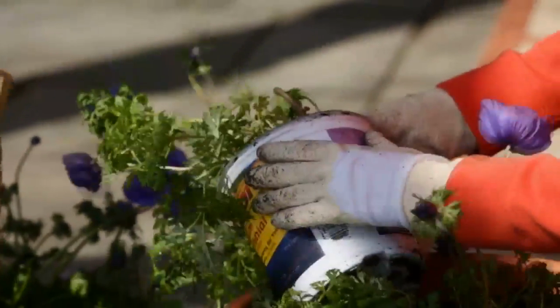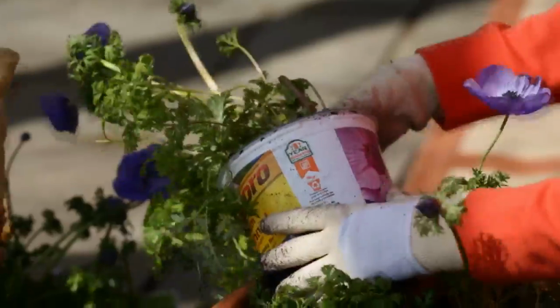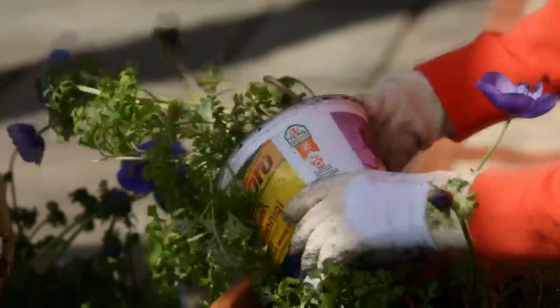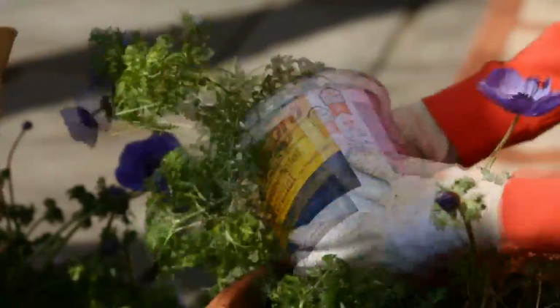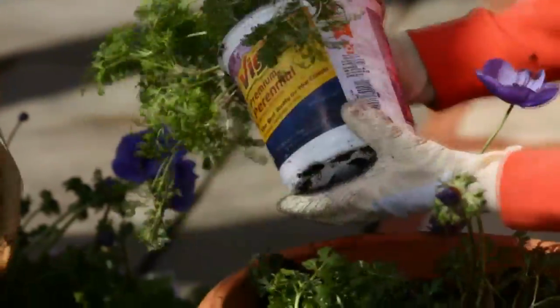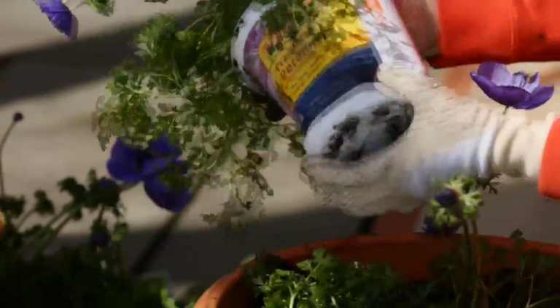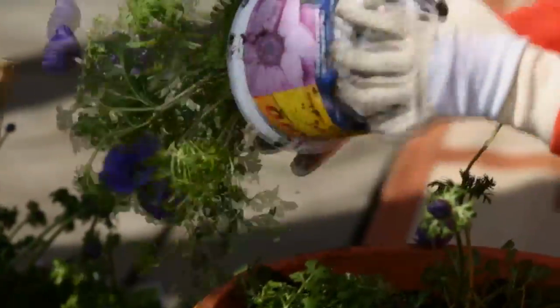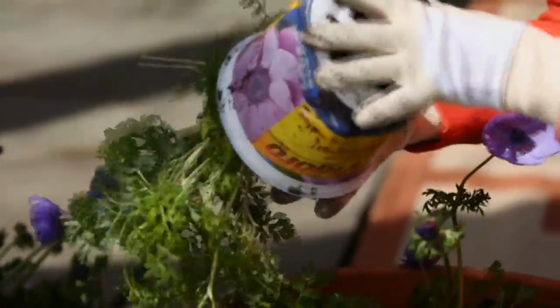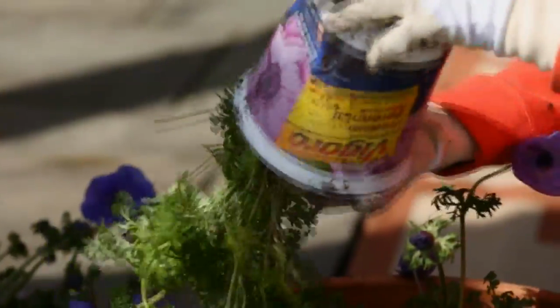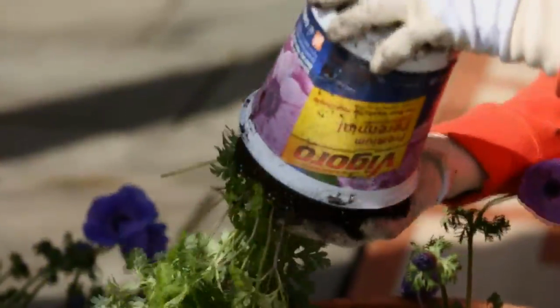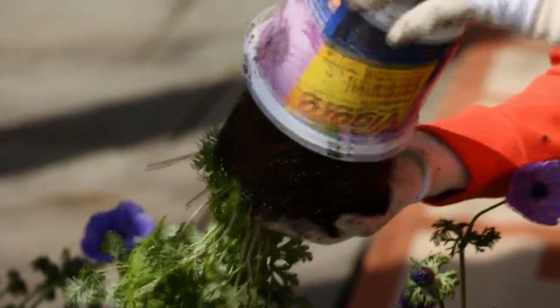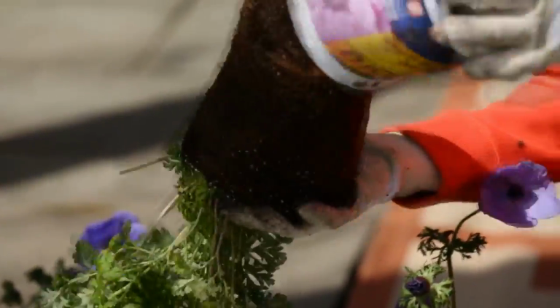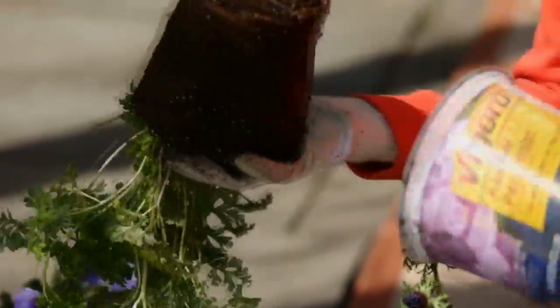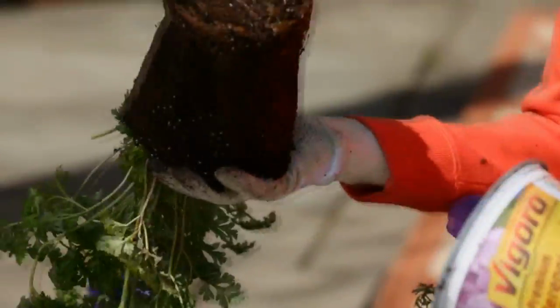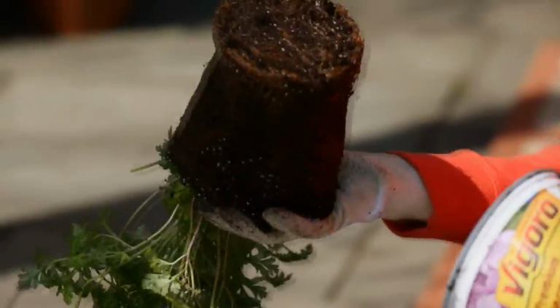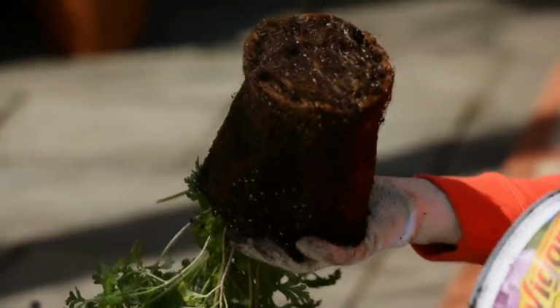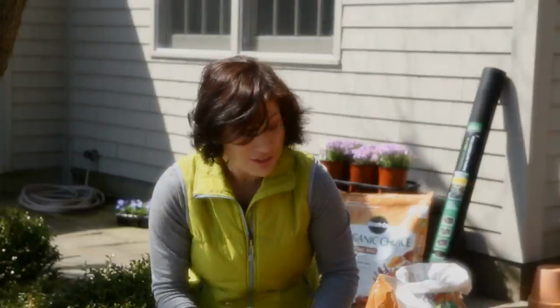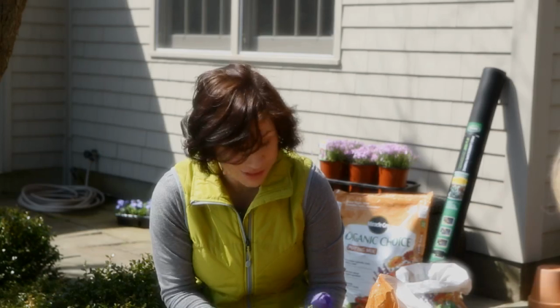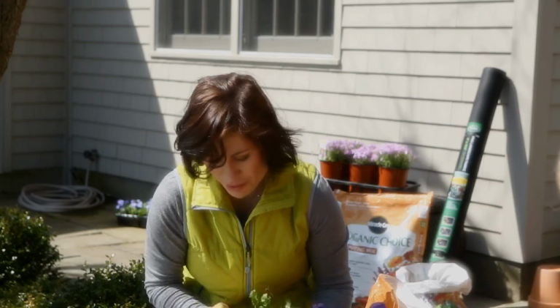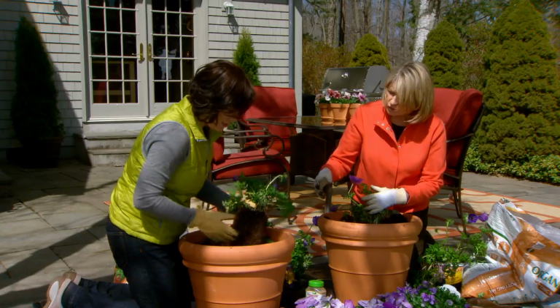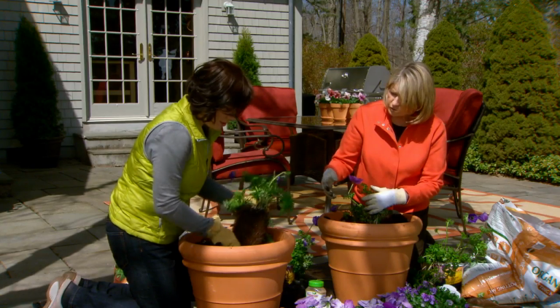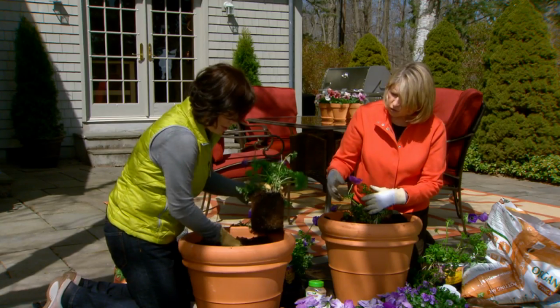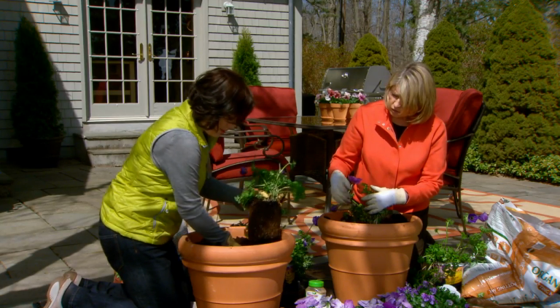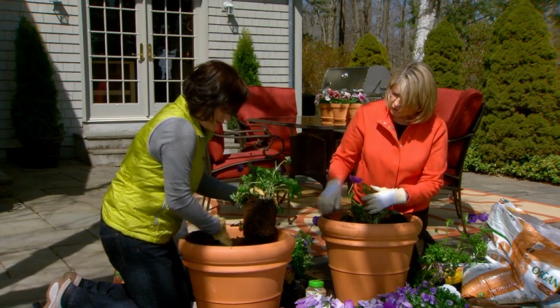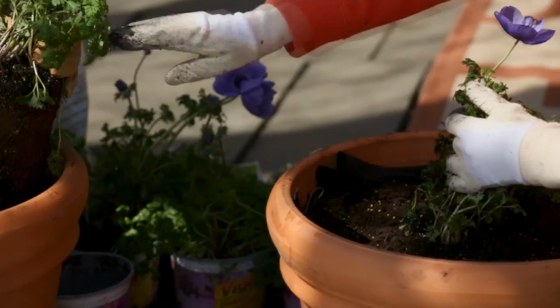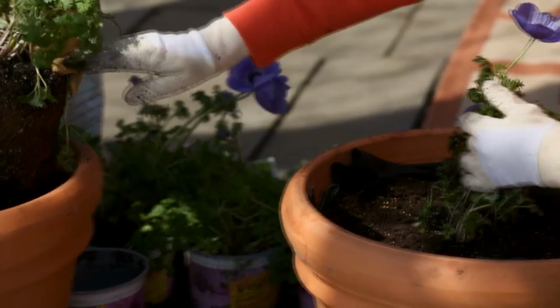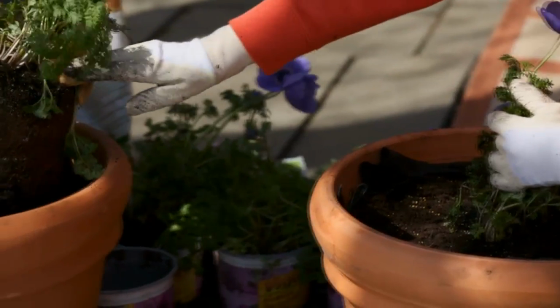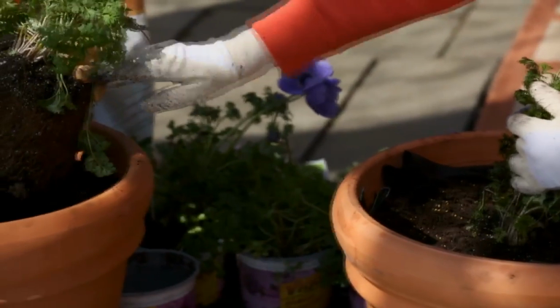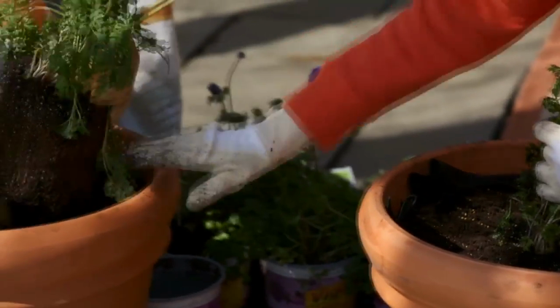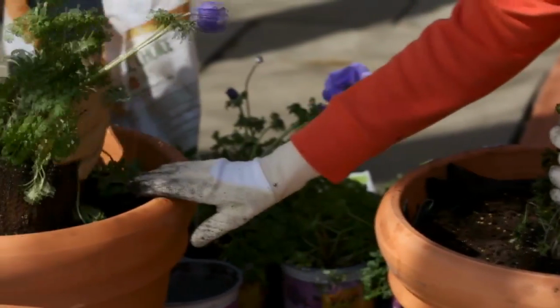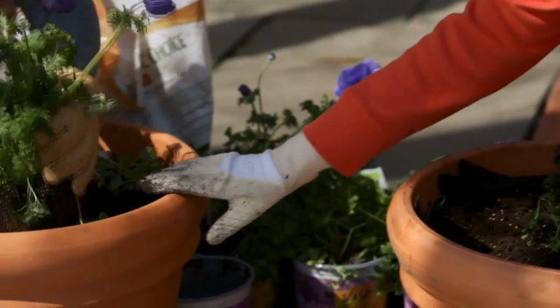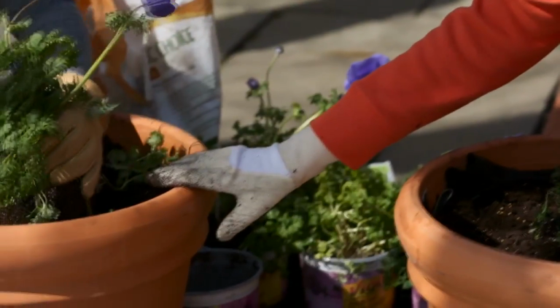Loosen around the bottom of the pot and then turn it upside down — the whole thing comes out. You dig a big hole because the top of this has to be at the top of this.